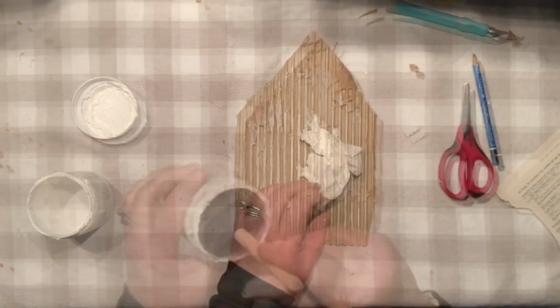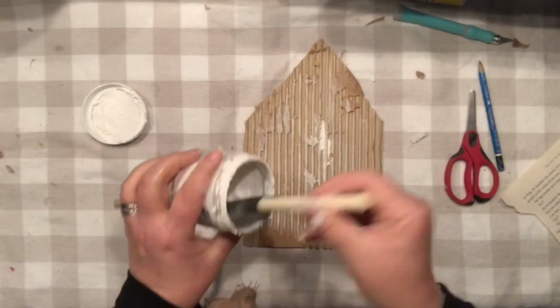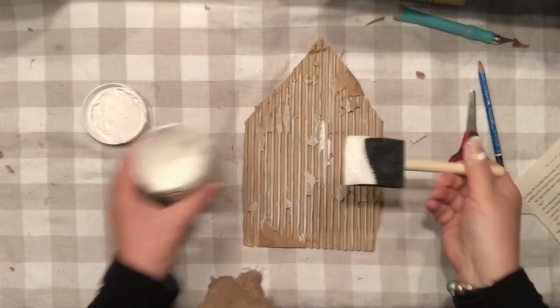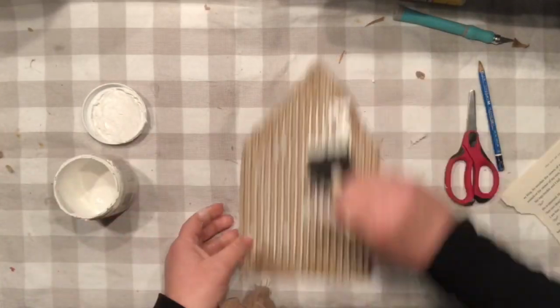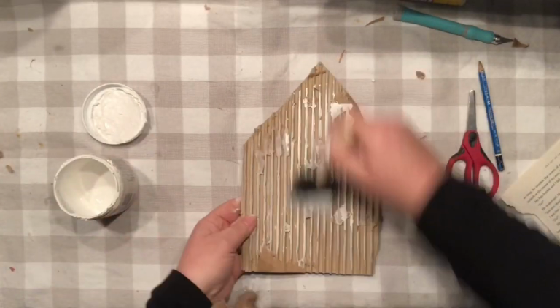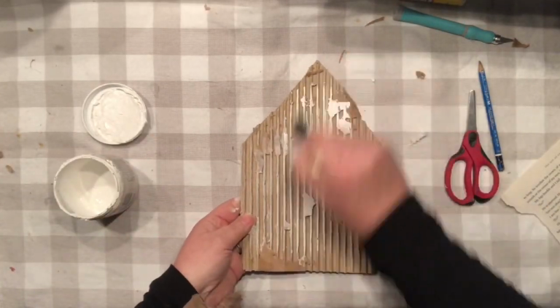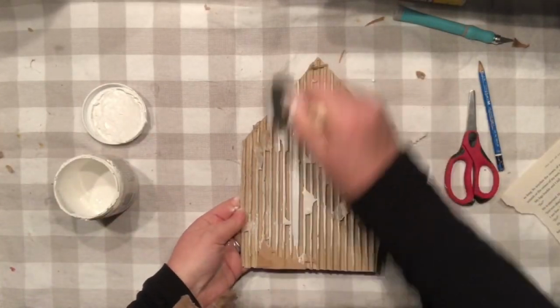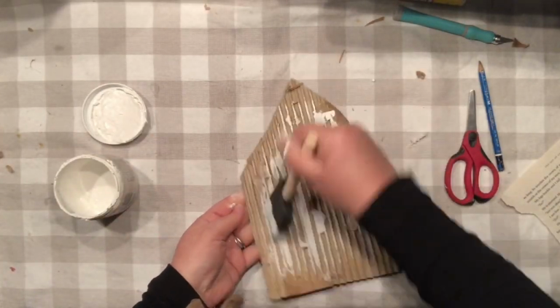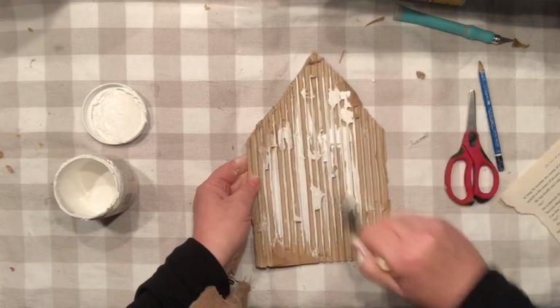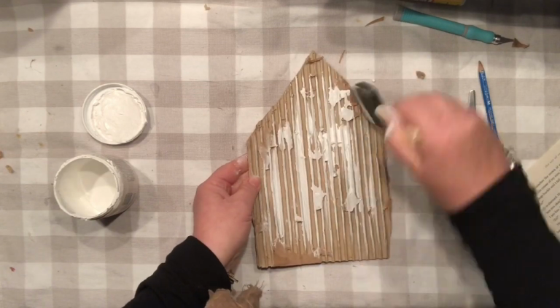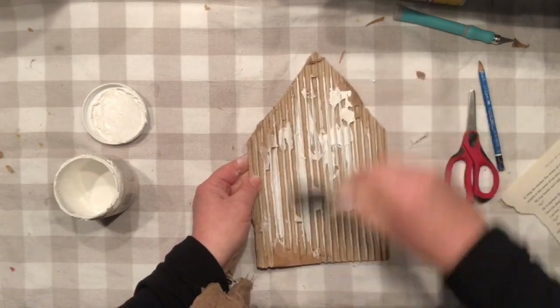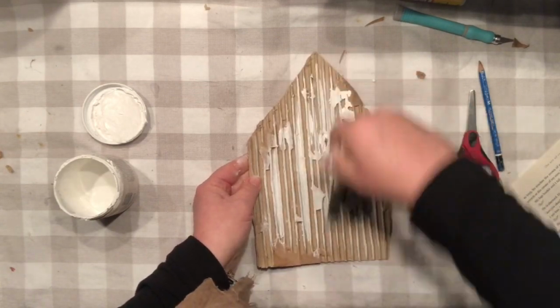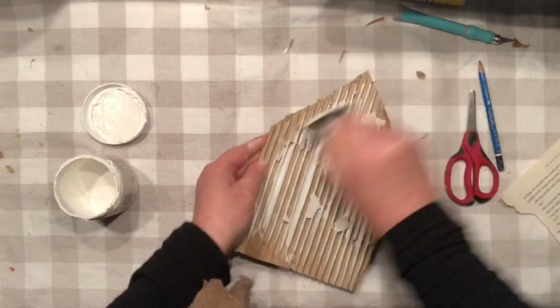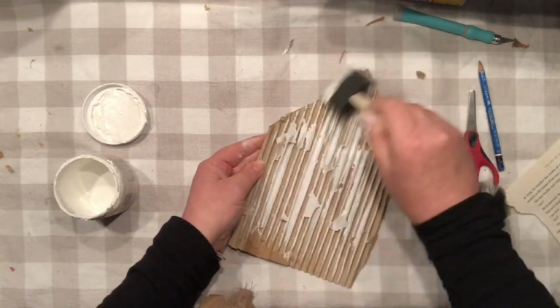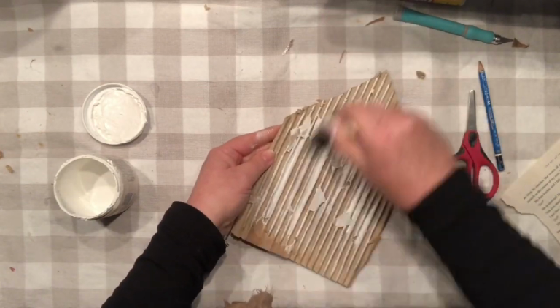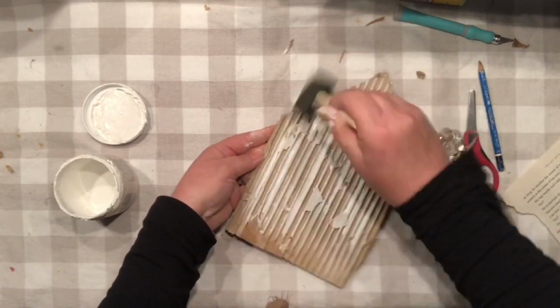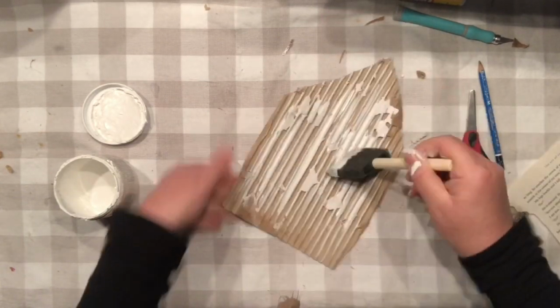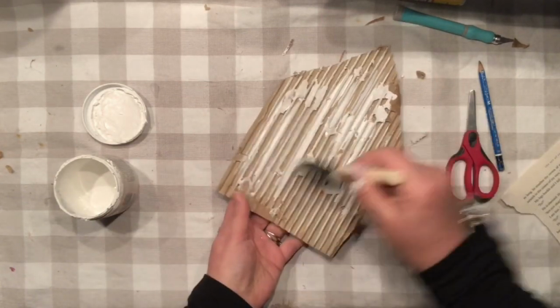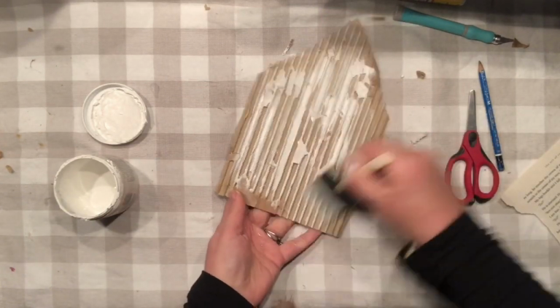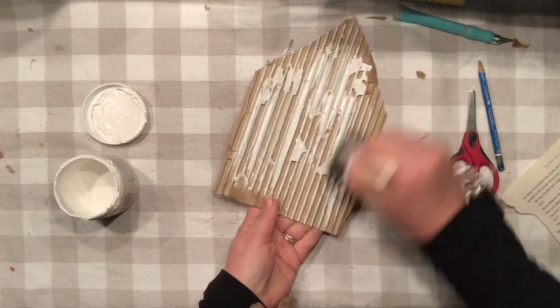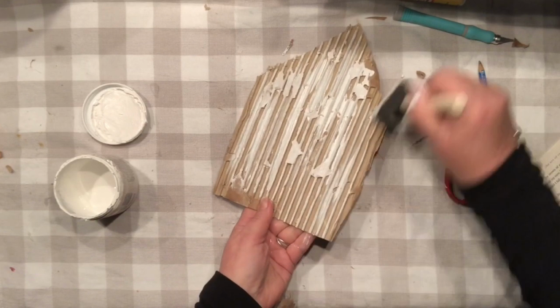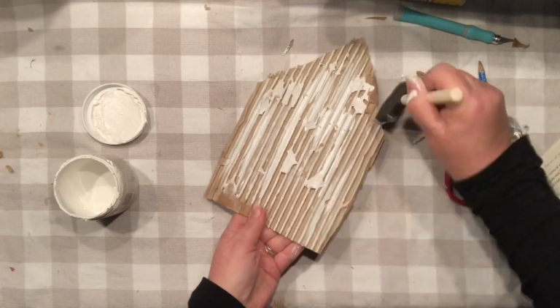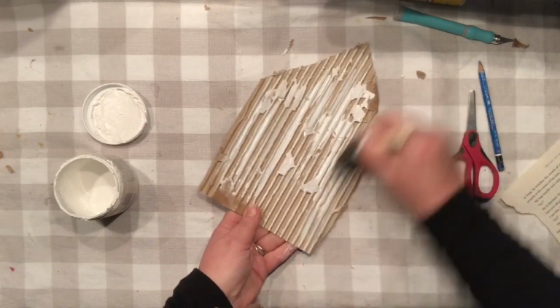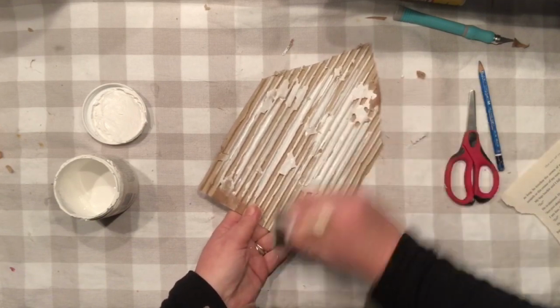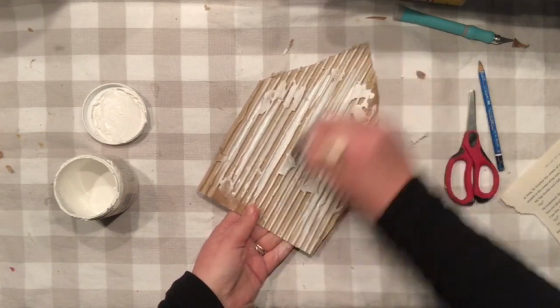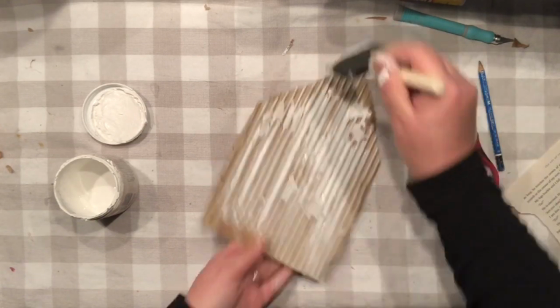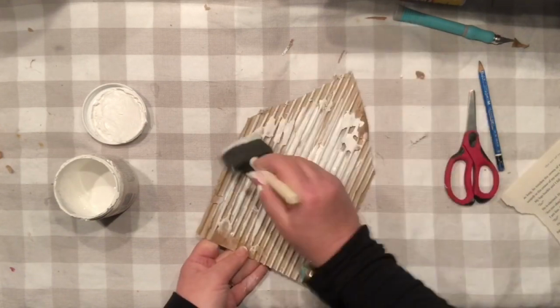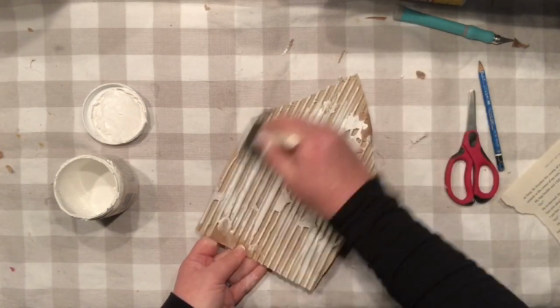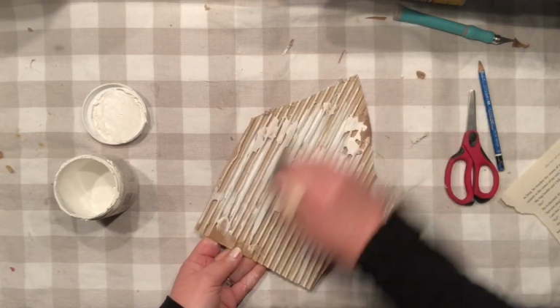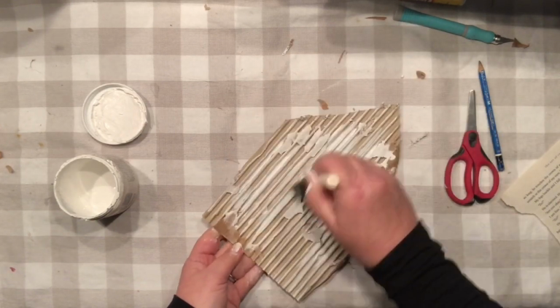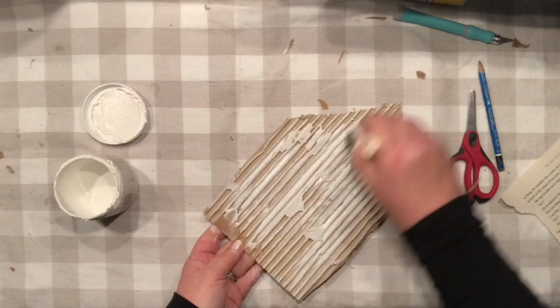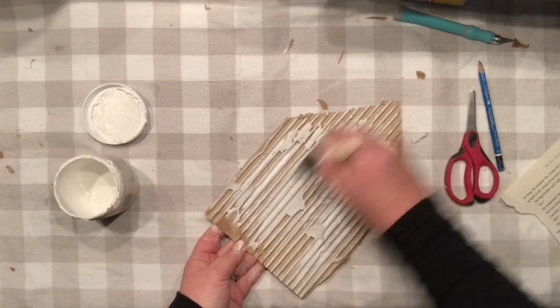It seems like my paper towels are not doing a great job, so I am going to introduce my sponge brush and simply add a little bit more paint, and of course use my paper towel to just distribute it all around.